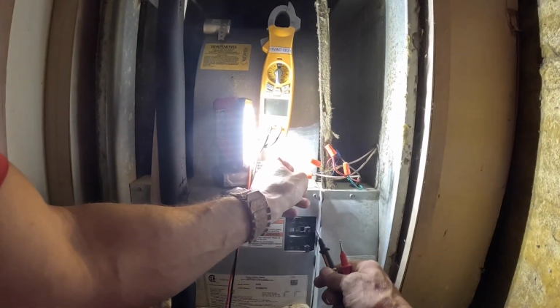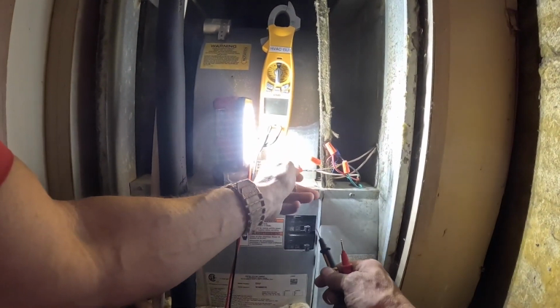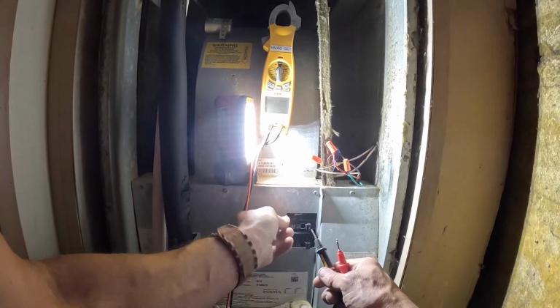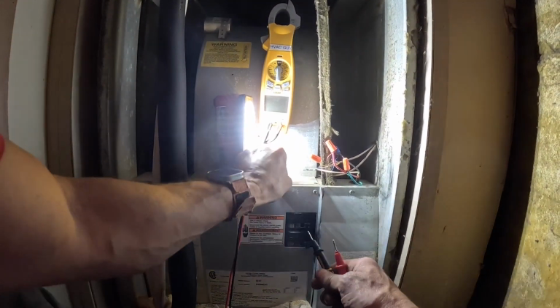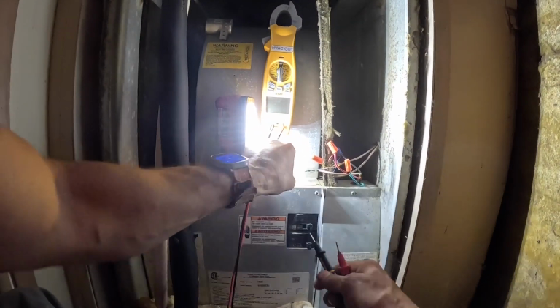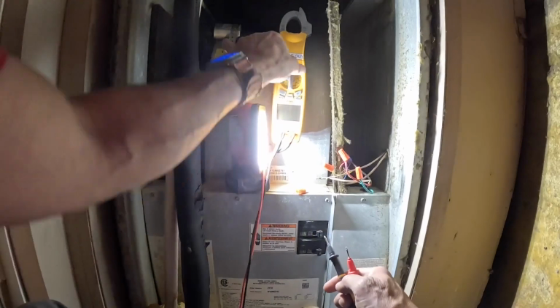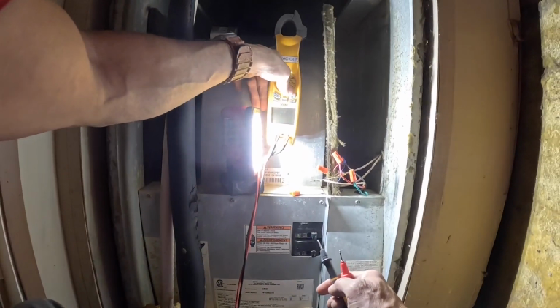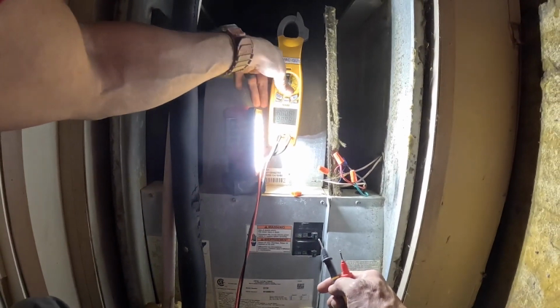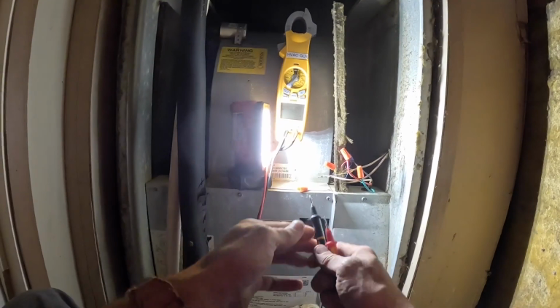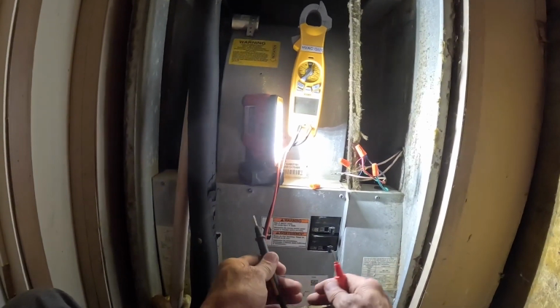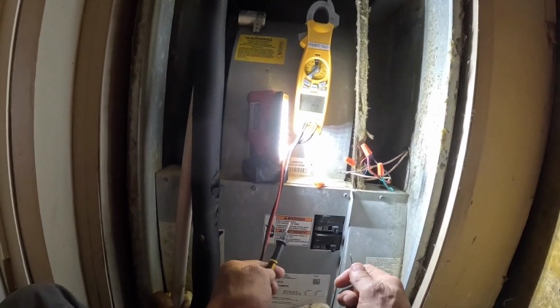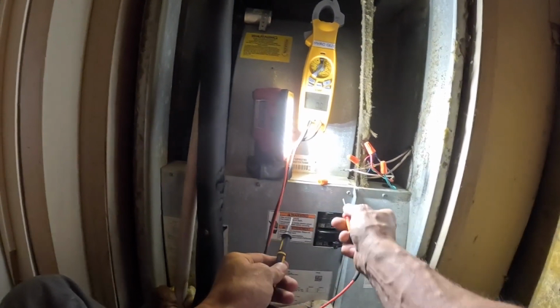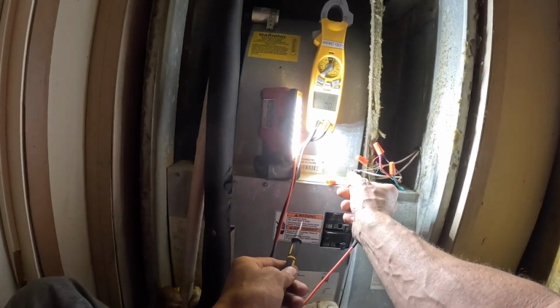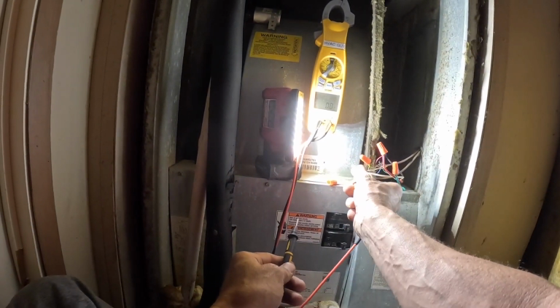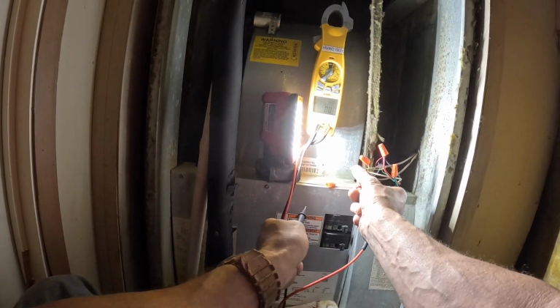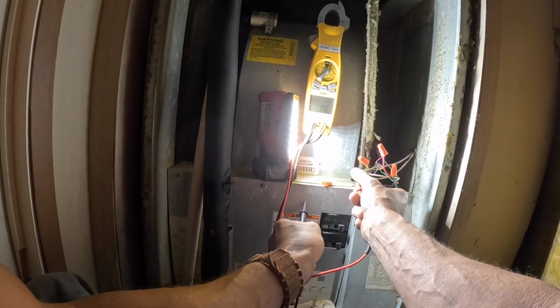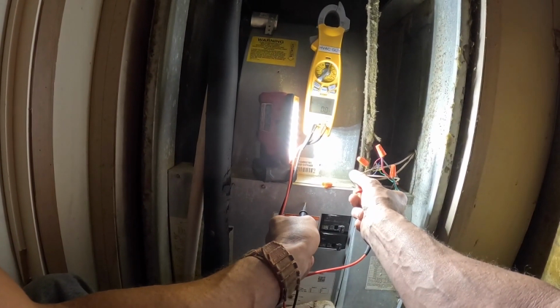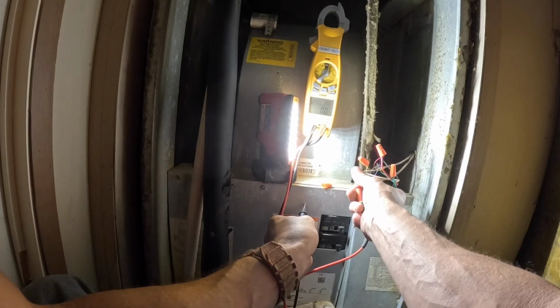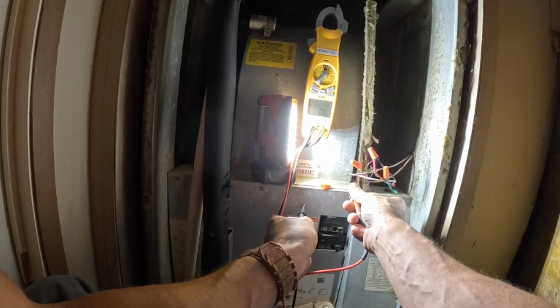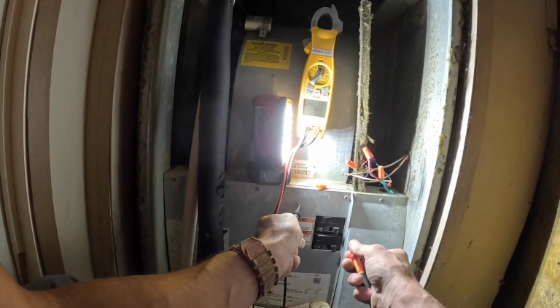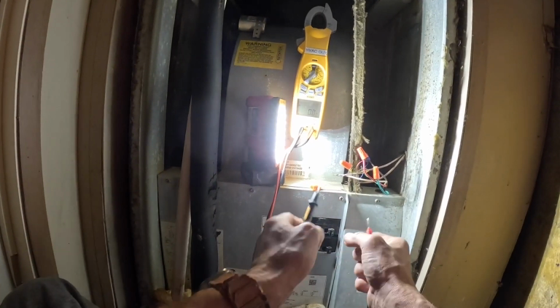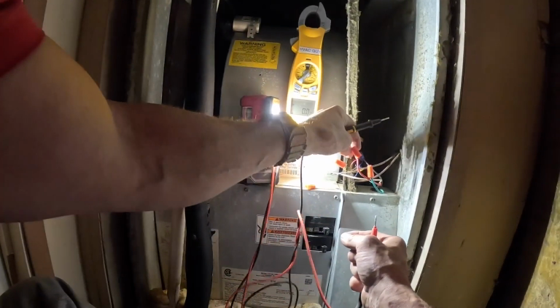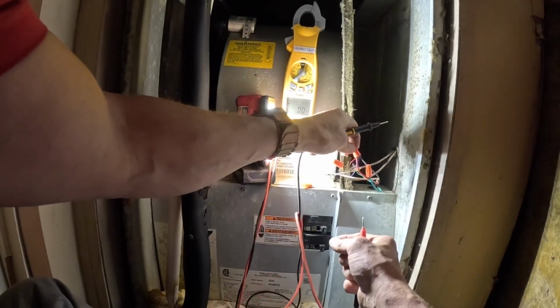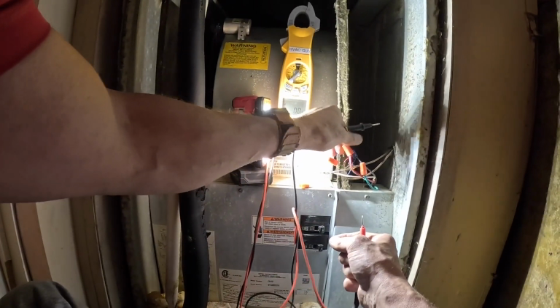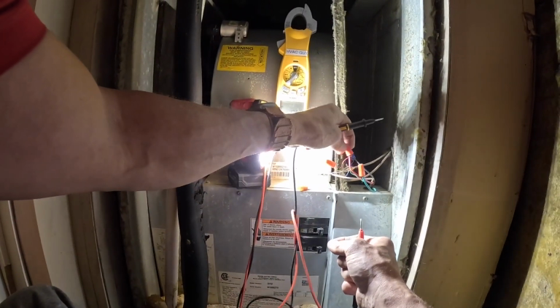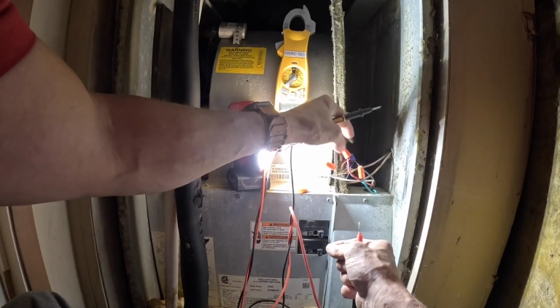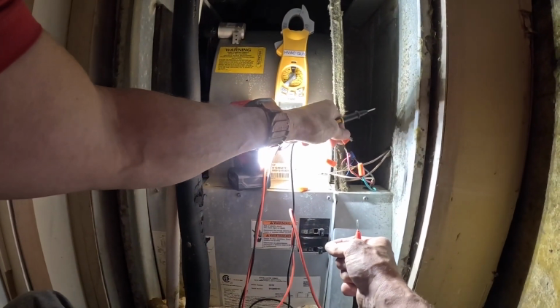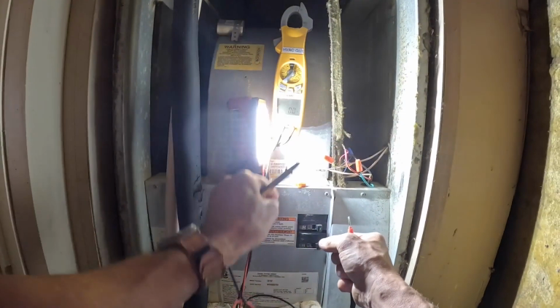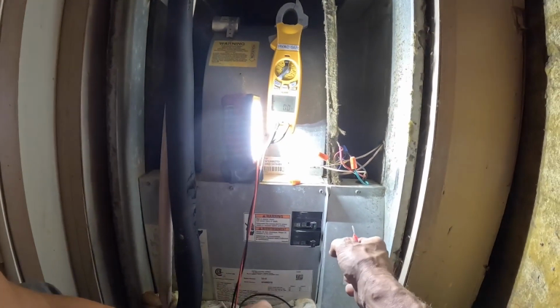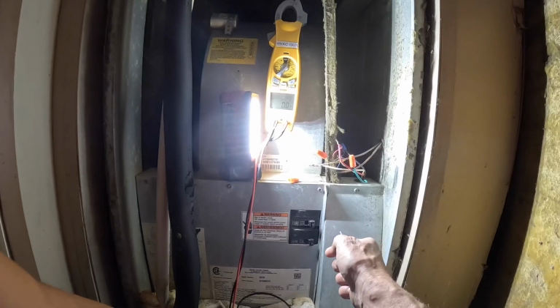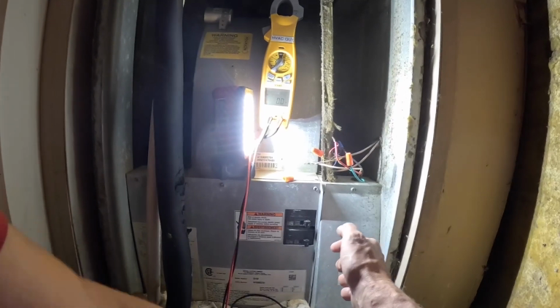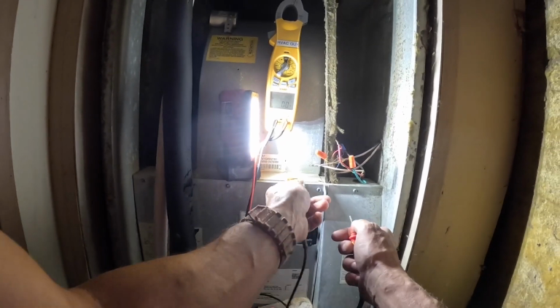The landlord said, 'What are y'all doing?' I said, 'Sir, the only way the thing comes on is on 50 or 60 — you're not going to get the AC to come on at 75, you know, like the regular temperature.' And he said, 'I ain't going to talk to y'all.'